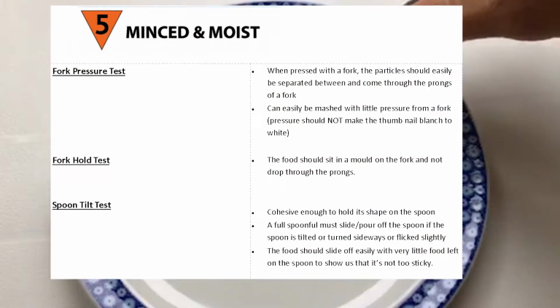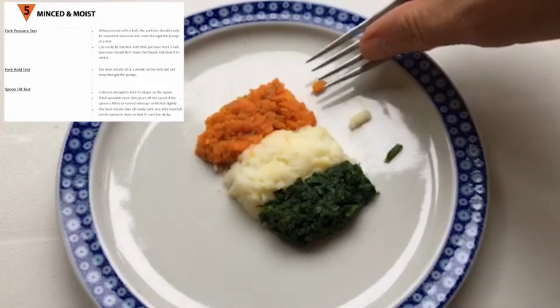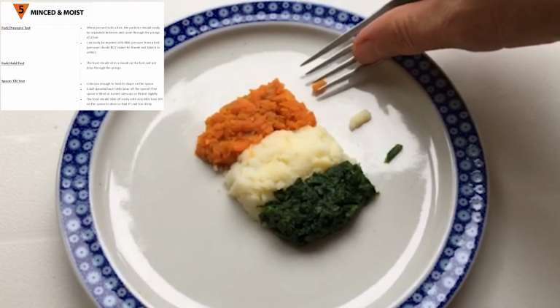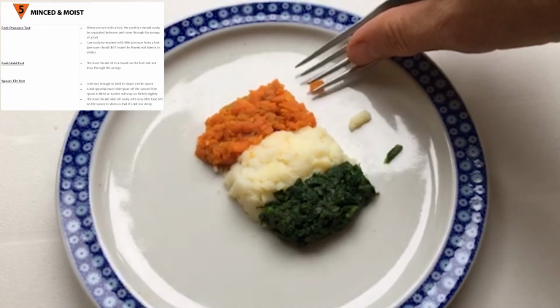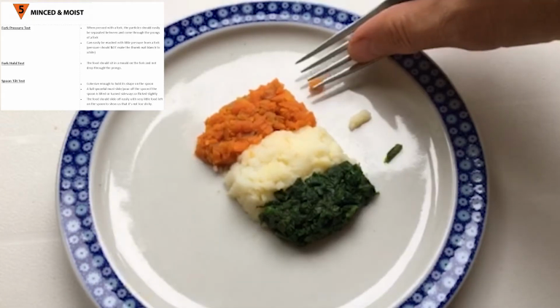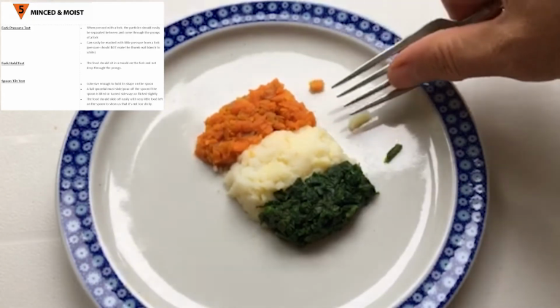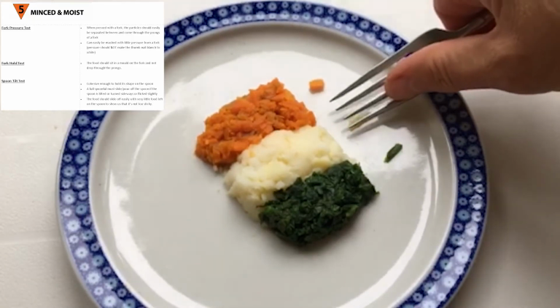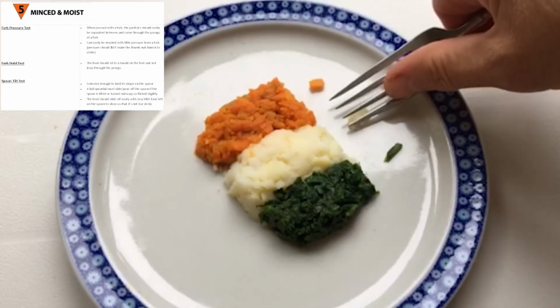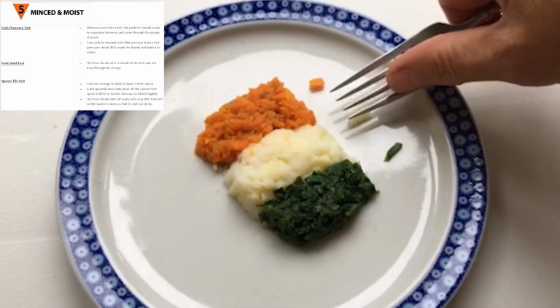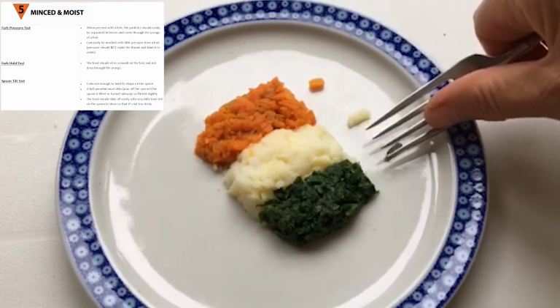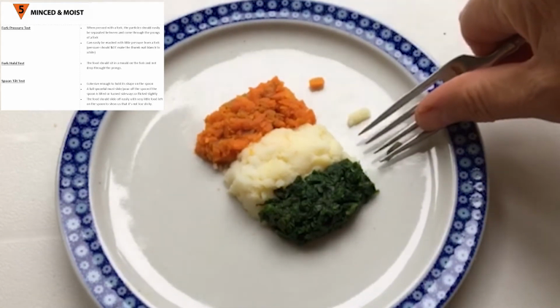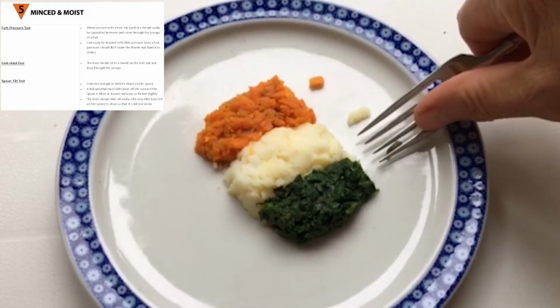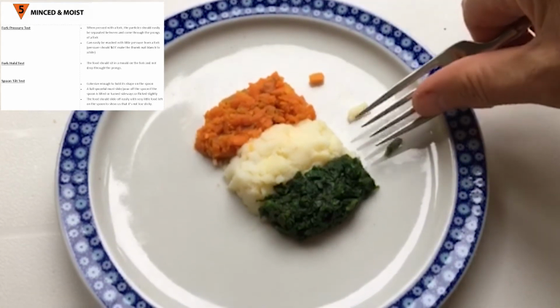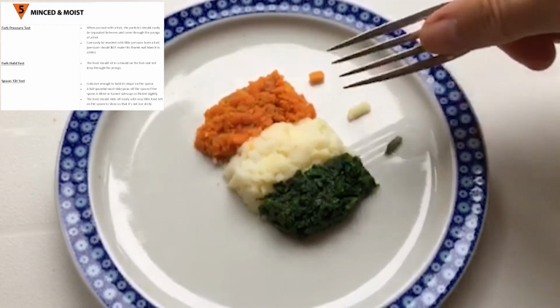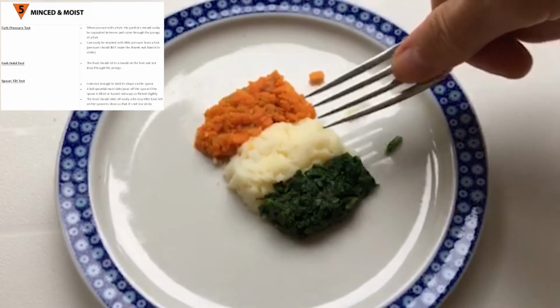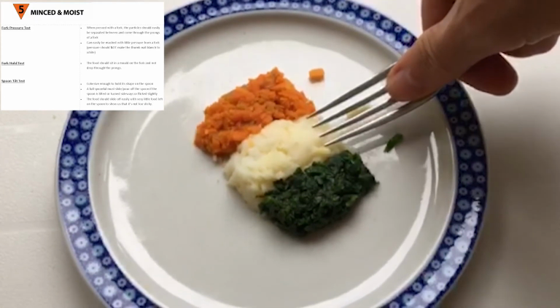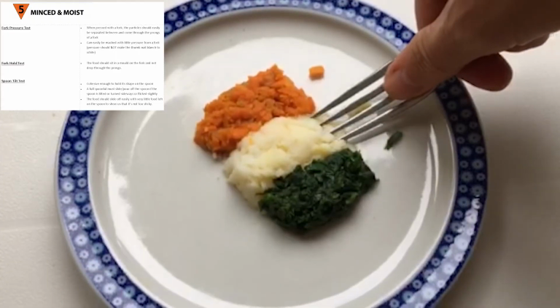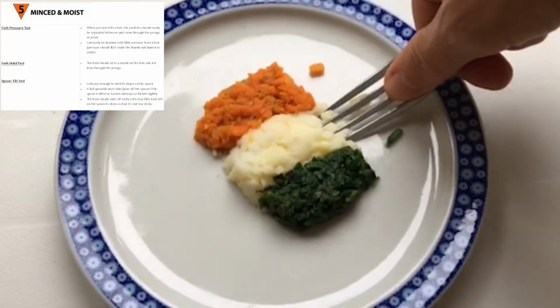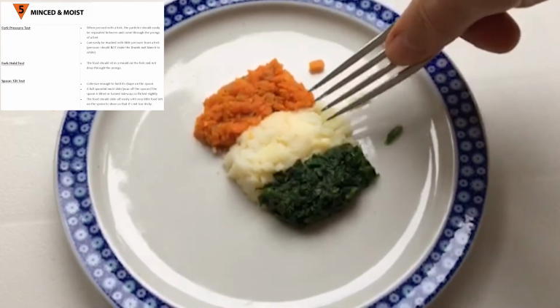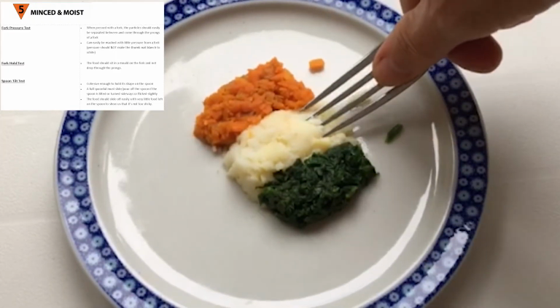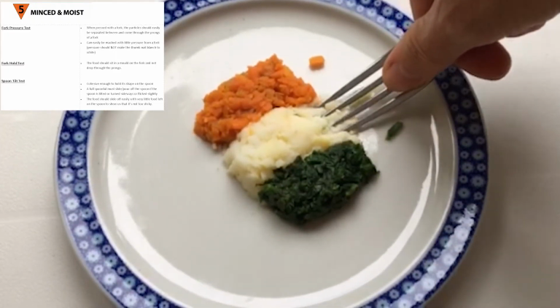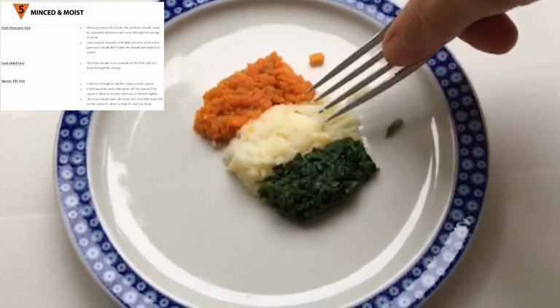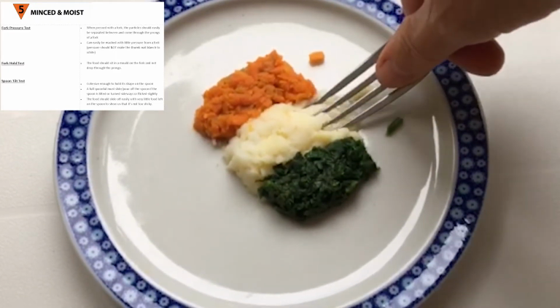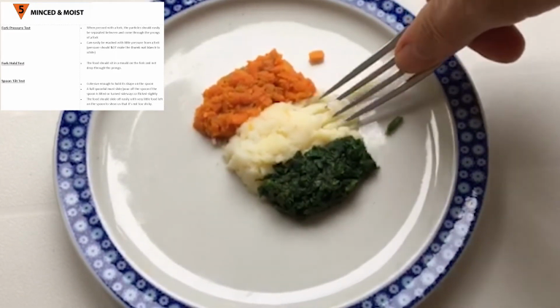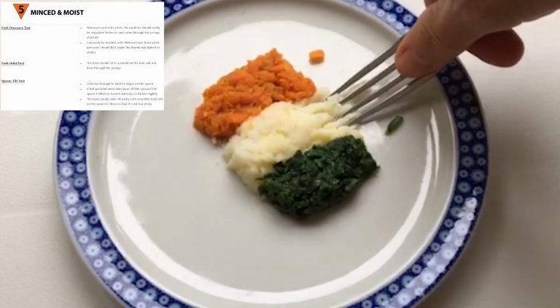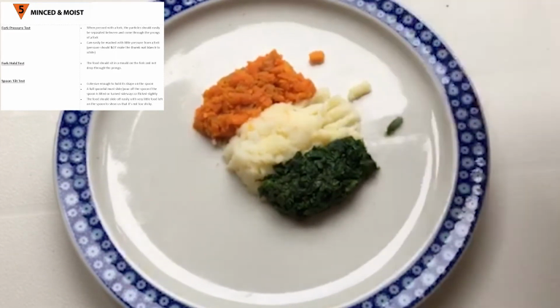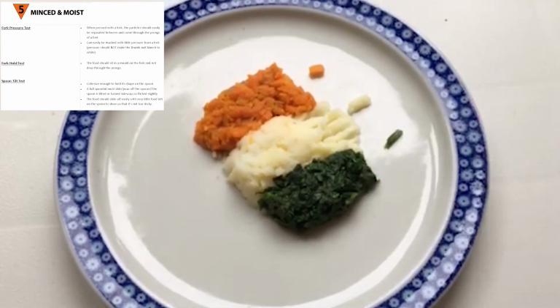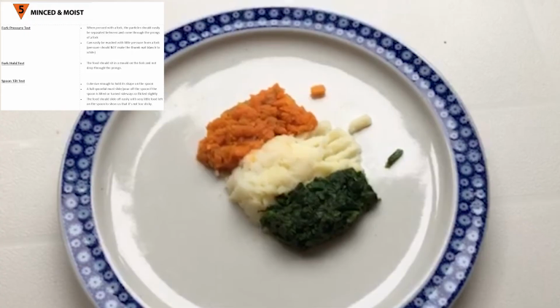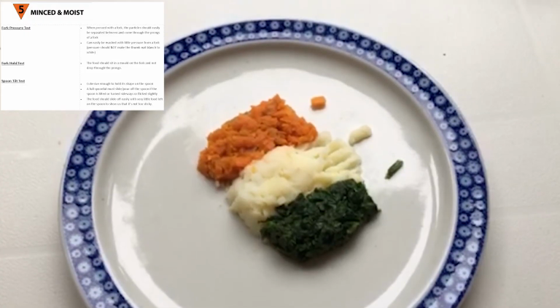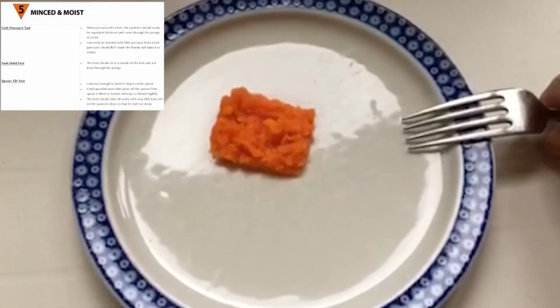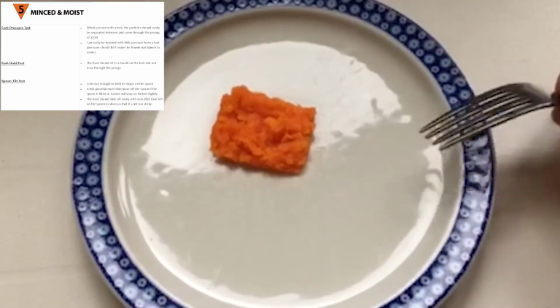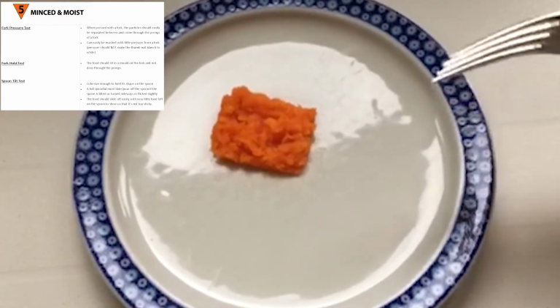Foods should be extremely well cooked but moist. If you mash them with a fork they should easily squash down and separate through the prongs of the fork. Your thumbnail shouldn't turn white when running this test, so very little pressure is needed.